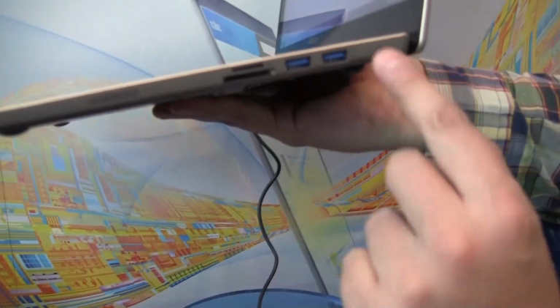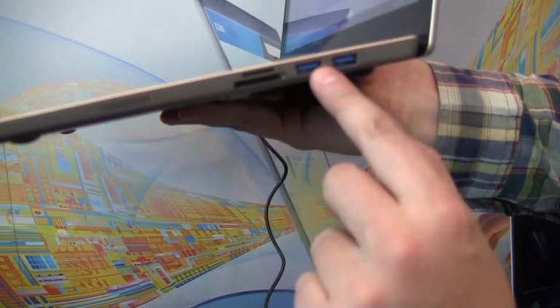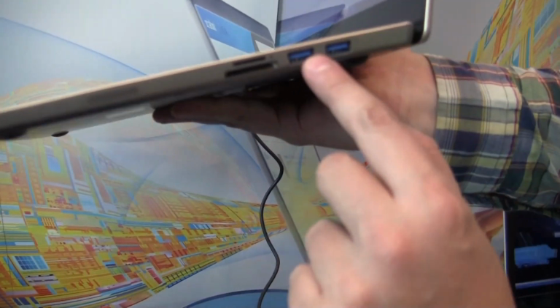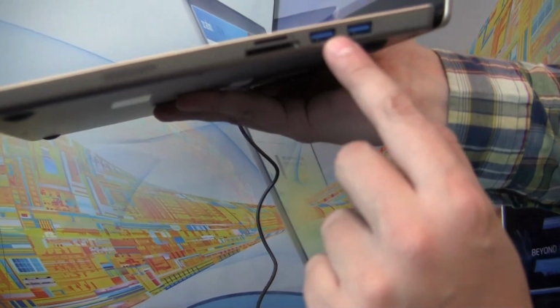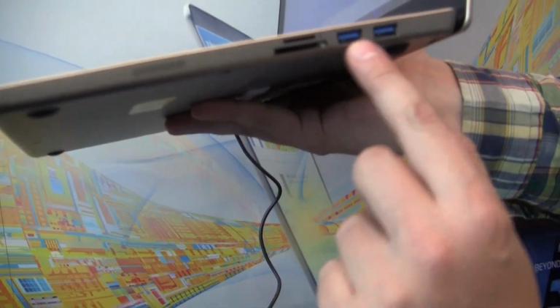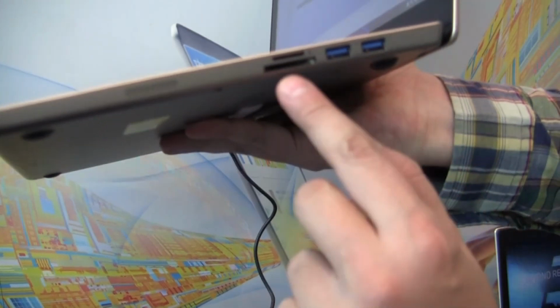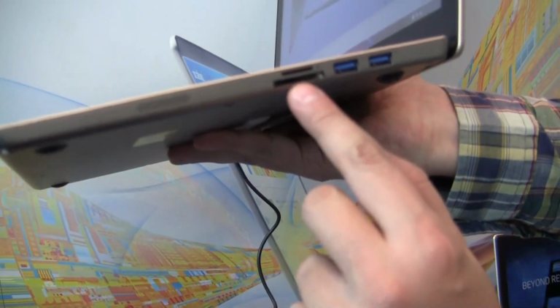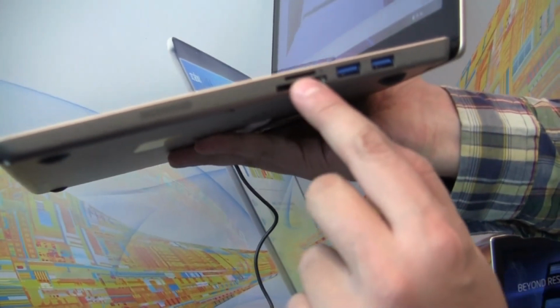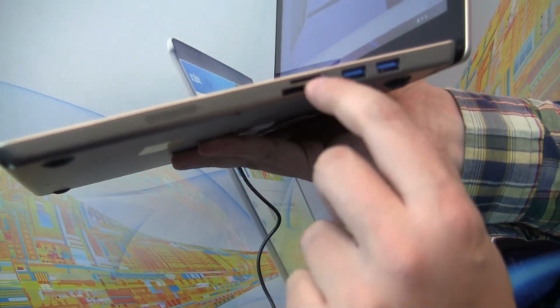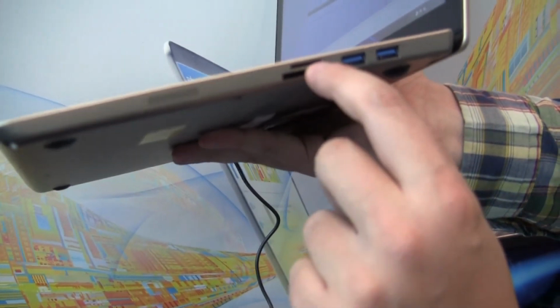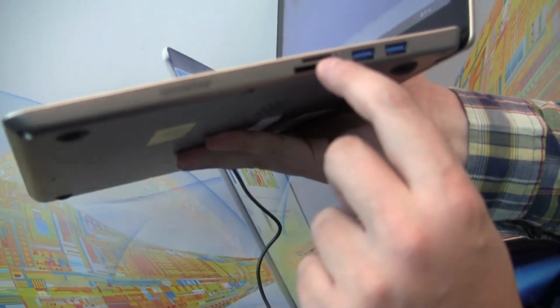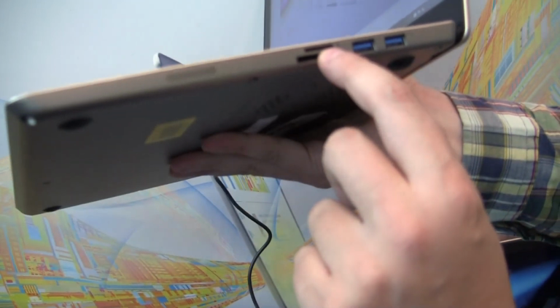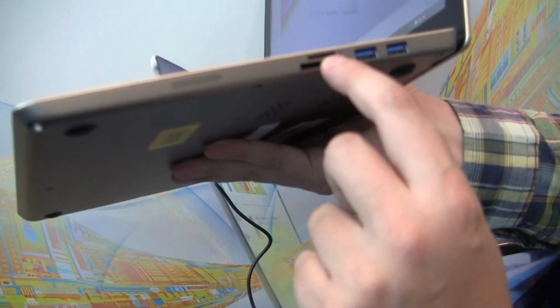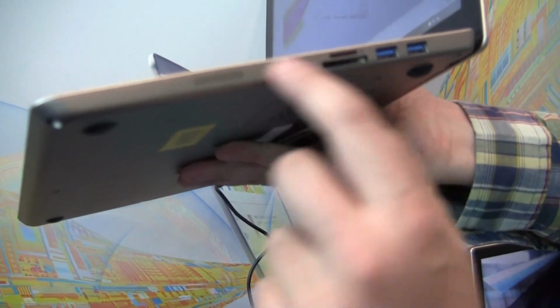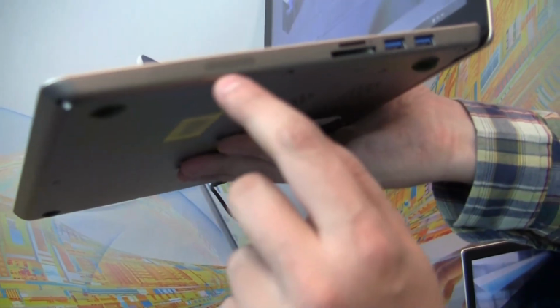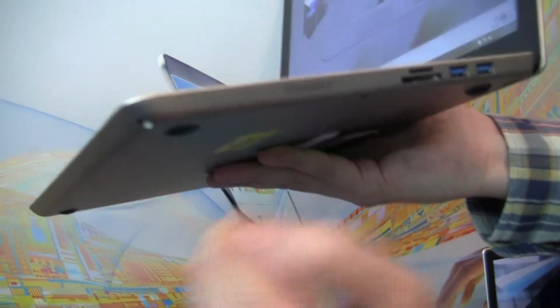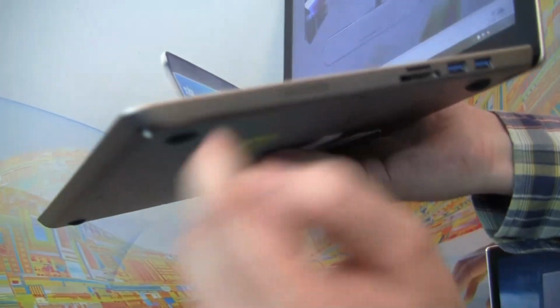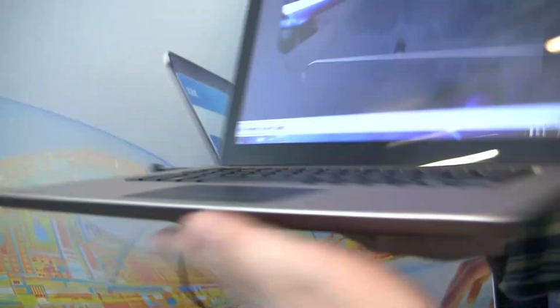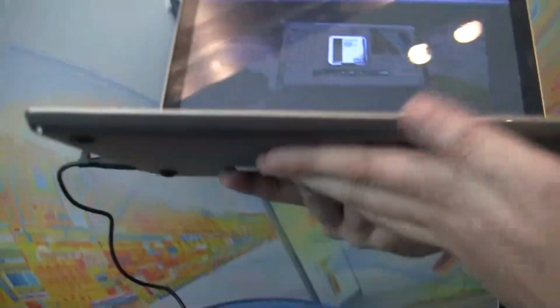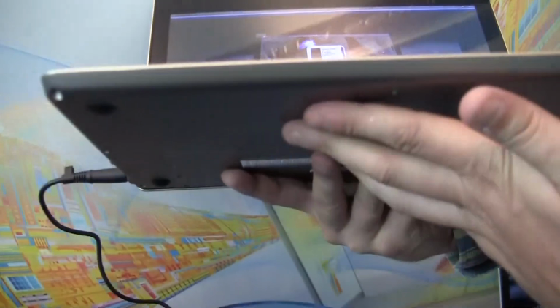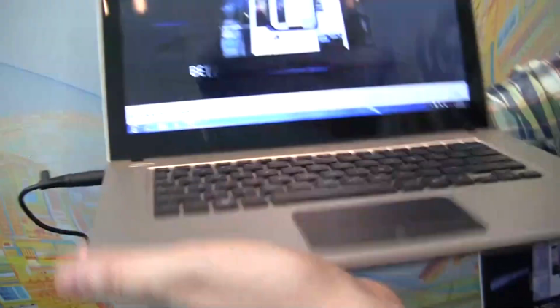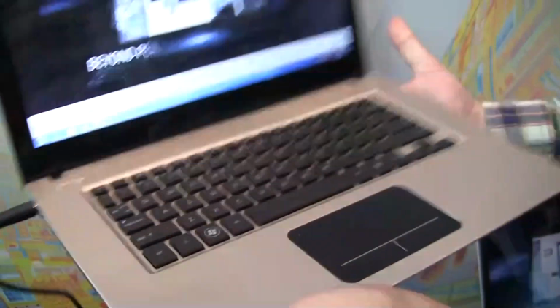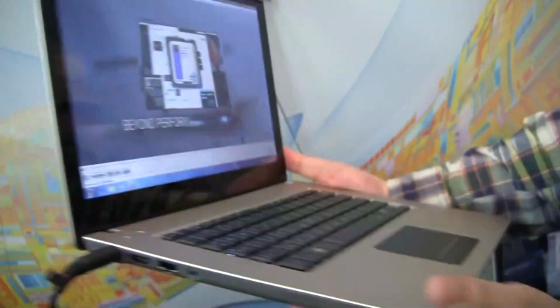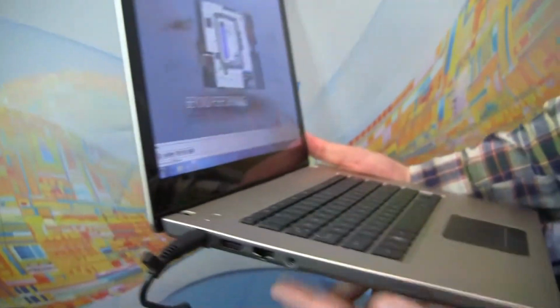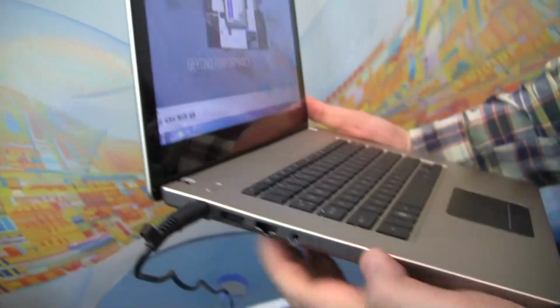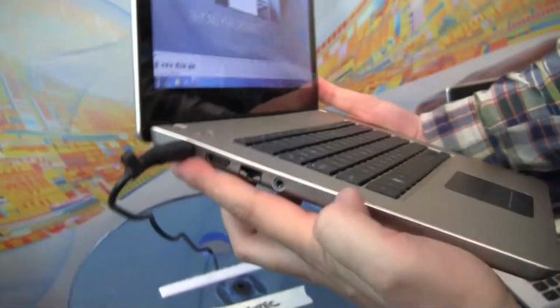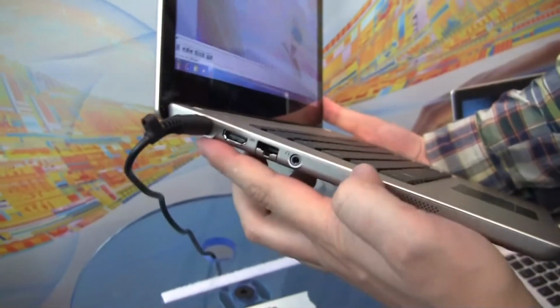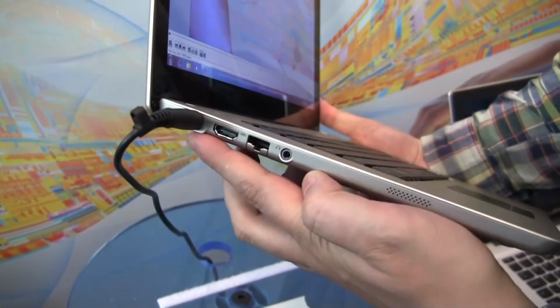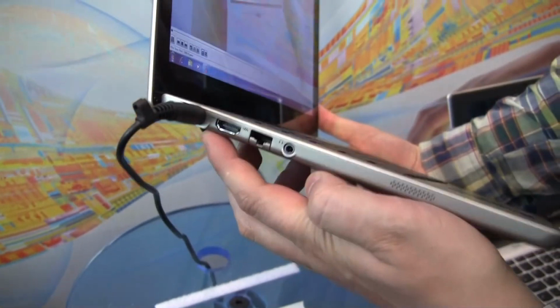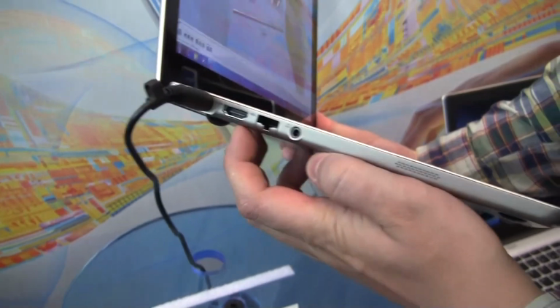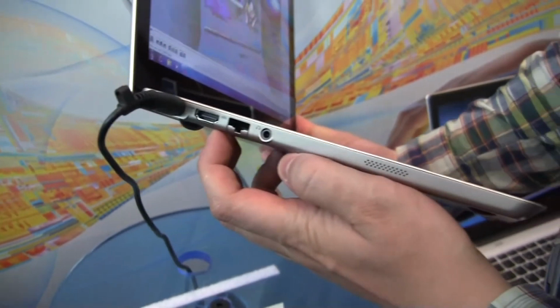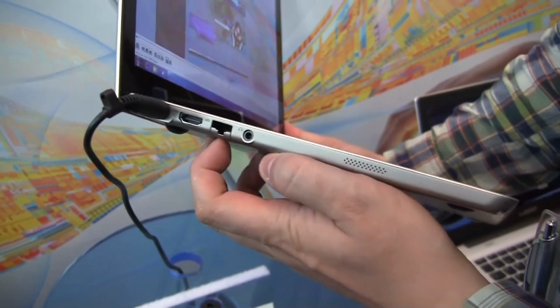We have two USB 2.0 ports, a 4-in-1 card reader, and what looks to me like a SIM card slot. There's a little speaker here, nothing on the front. We have a jack for the PSU and HDMI out.